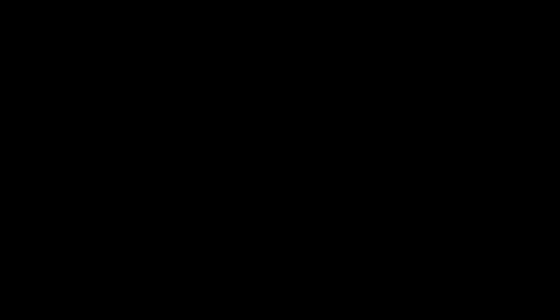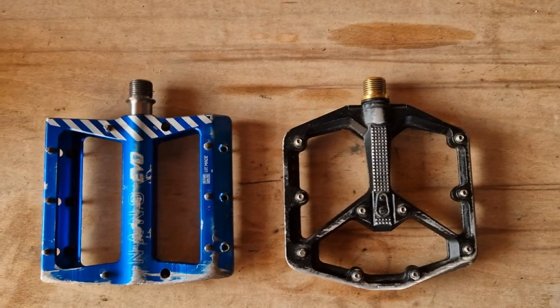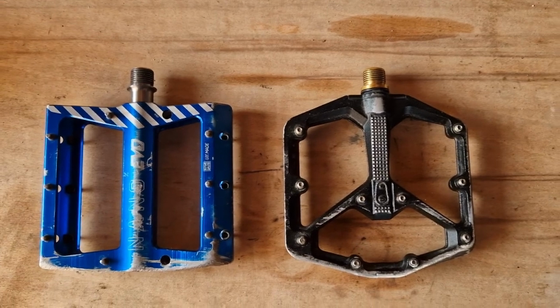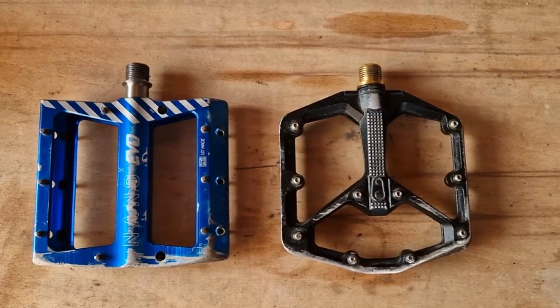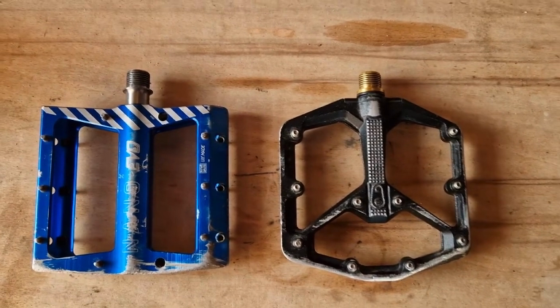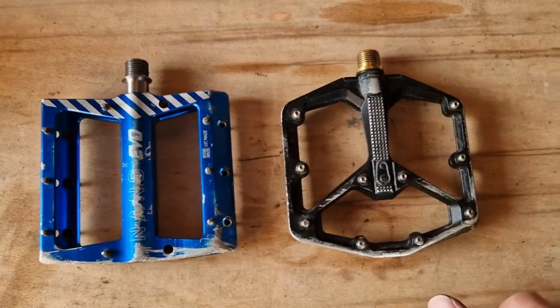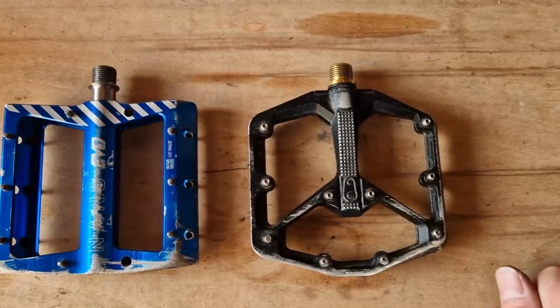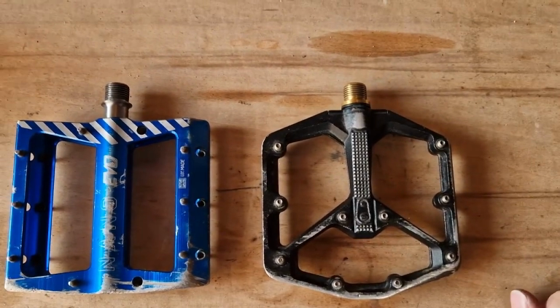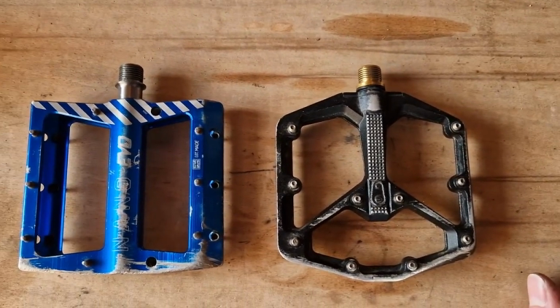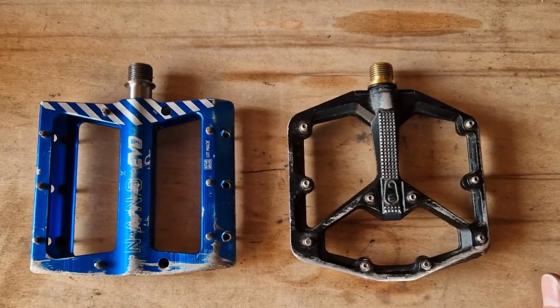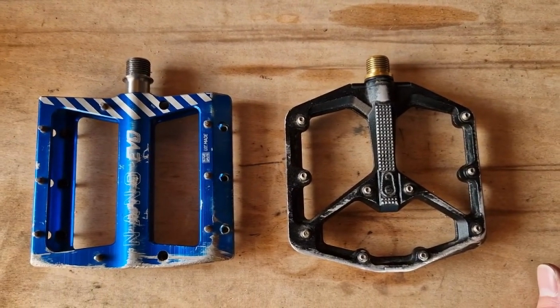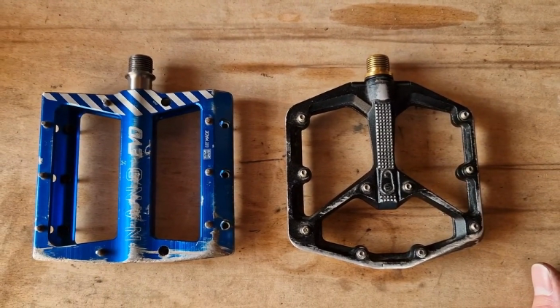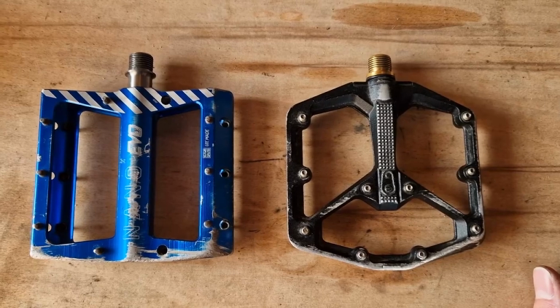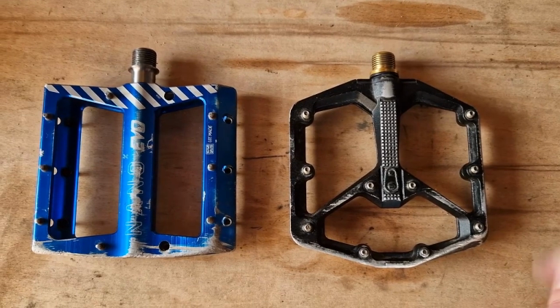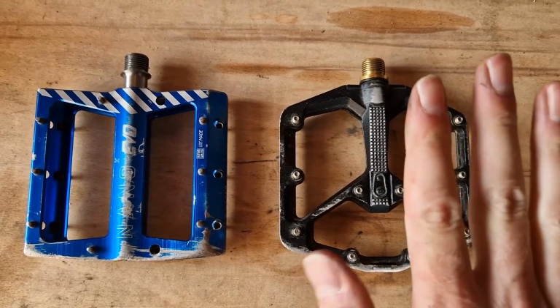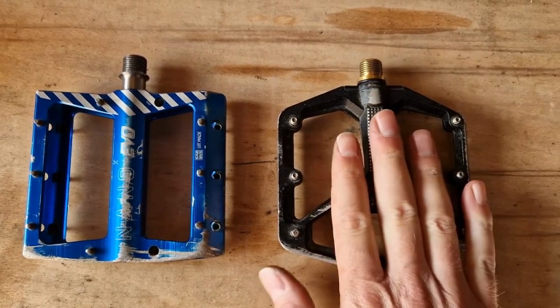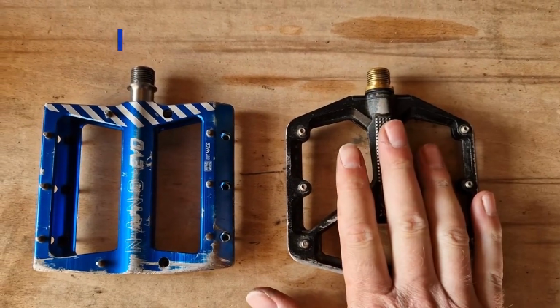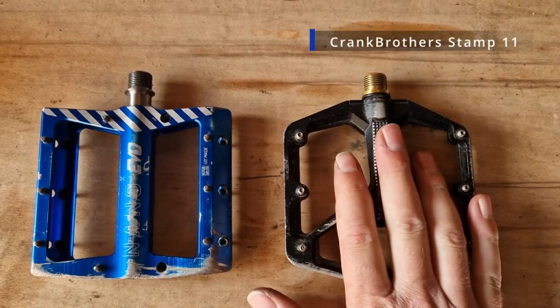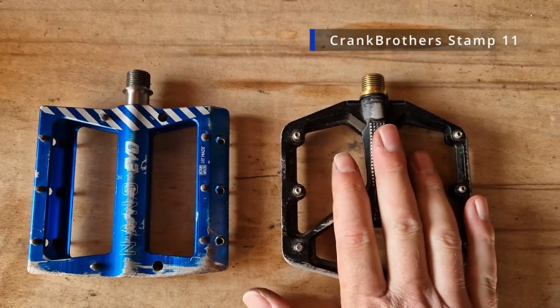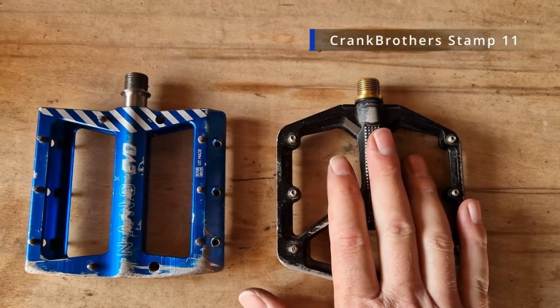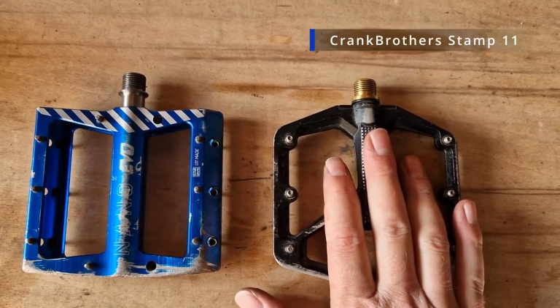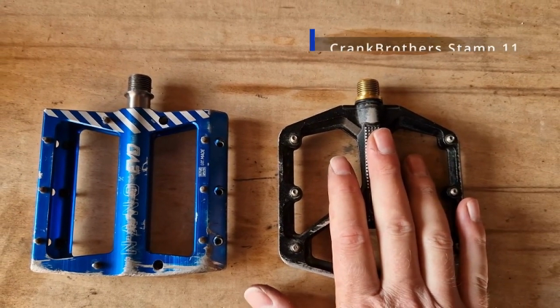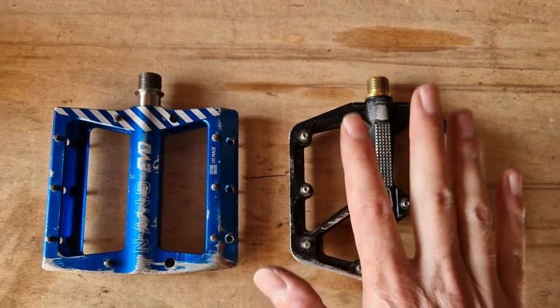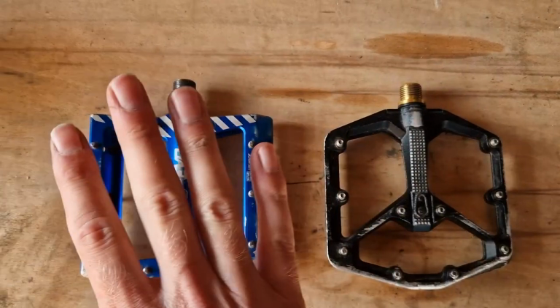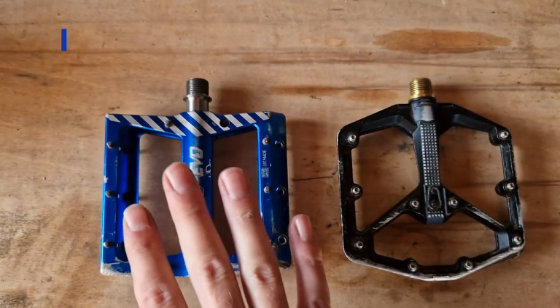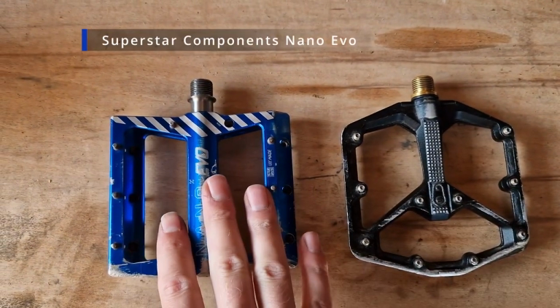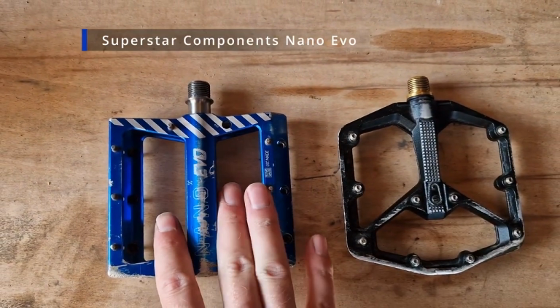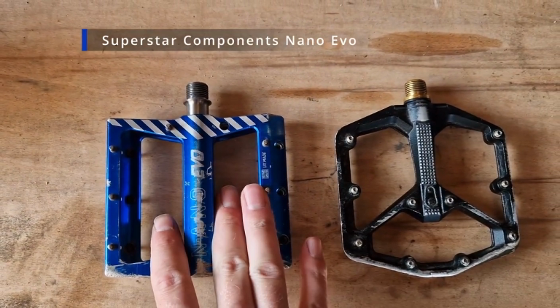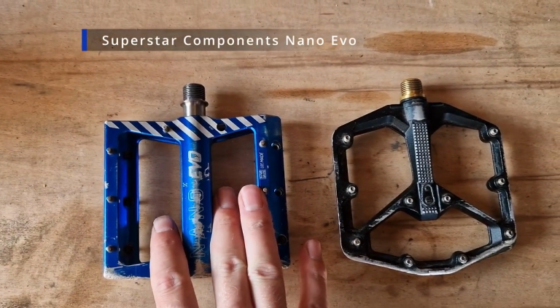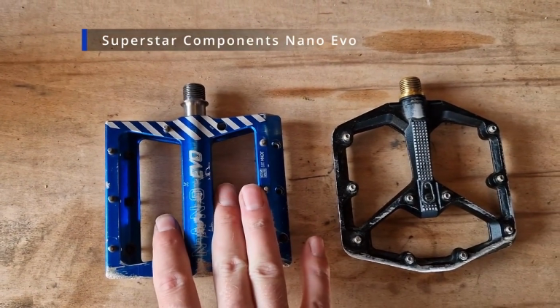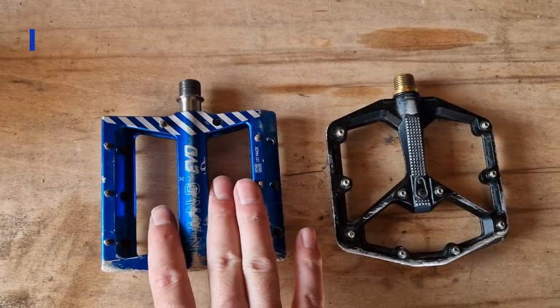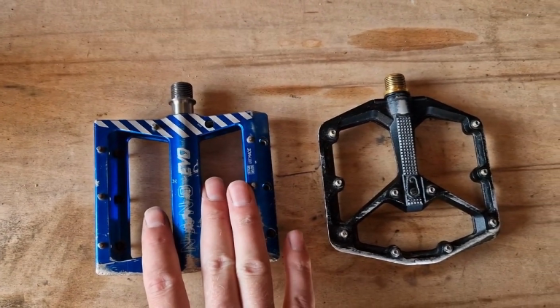Hi and welcome back to my channel. Today I am doing a long-term test review of pedals. I've got the Crank Brothers Stamp 11 here and the other pedal I use, which is the Superstar Component Nano Evo.